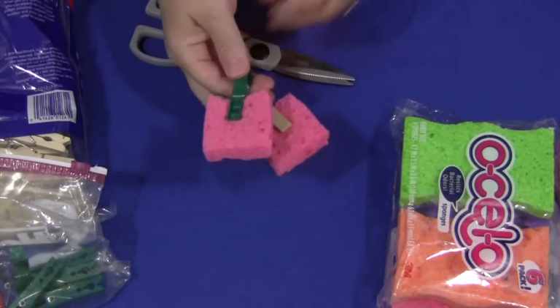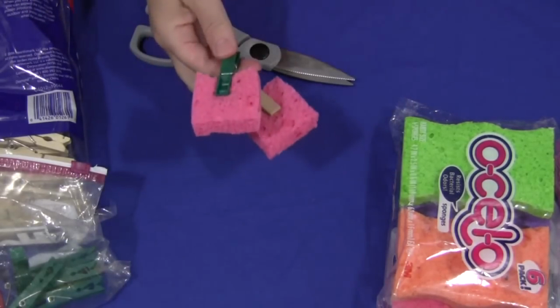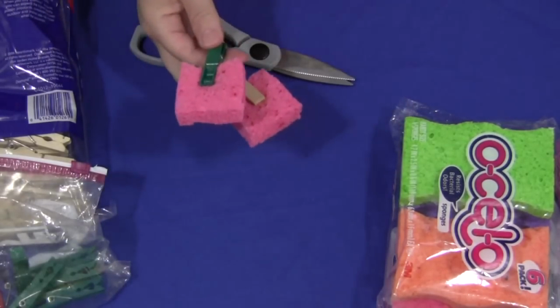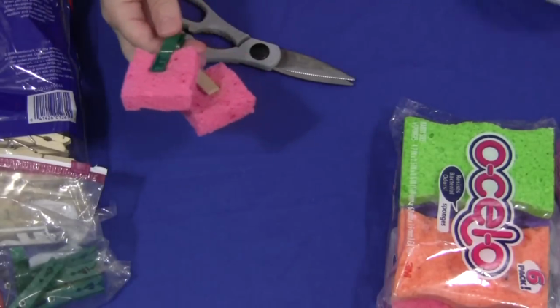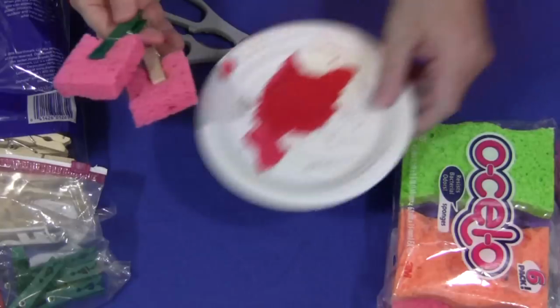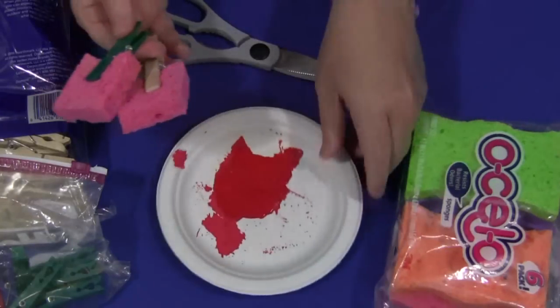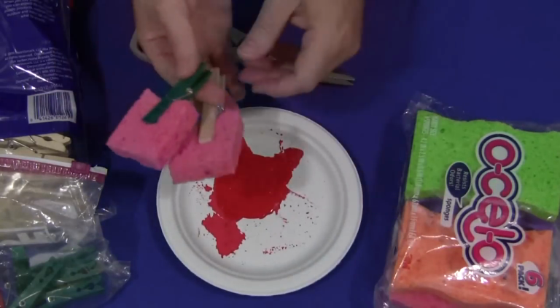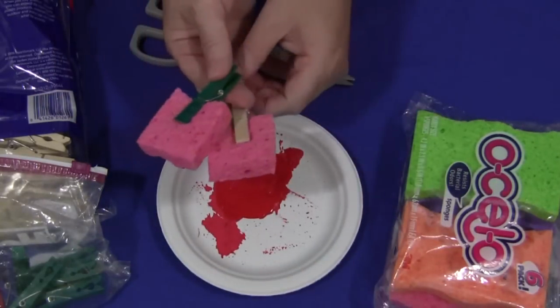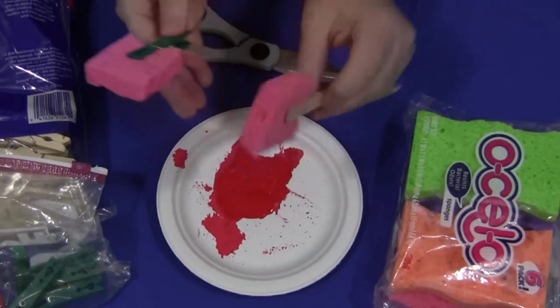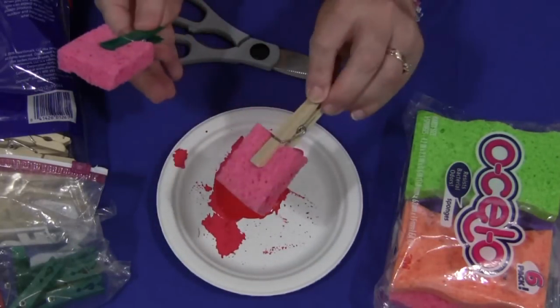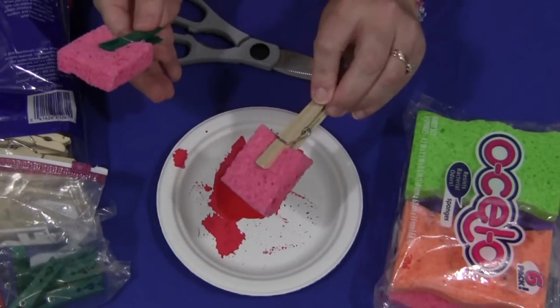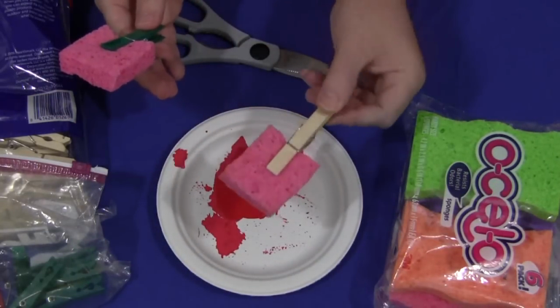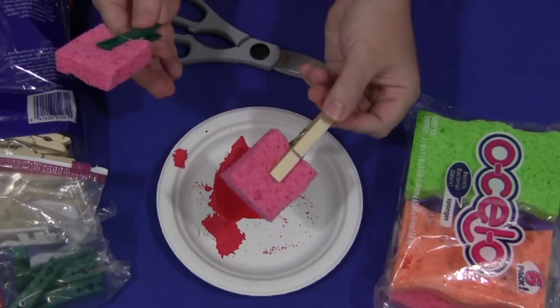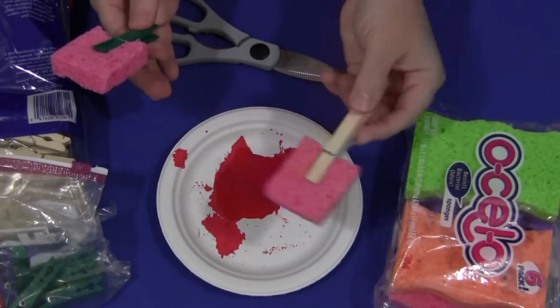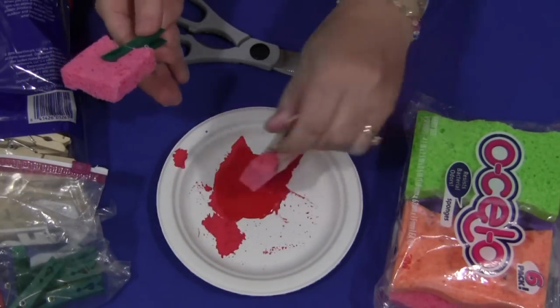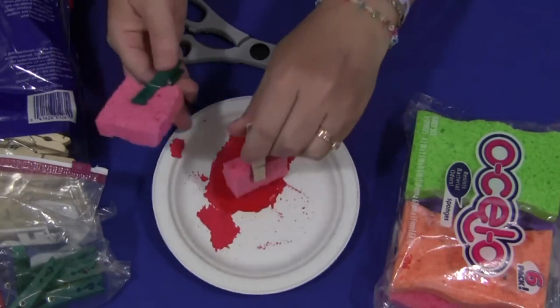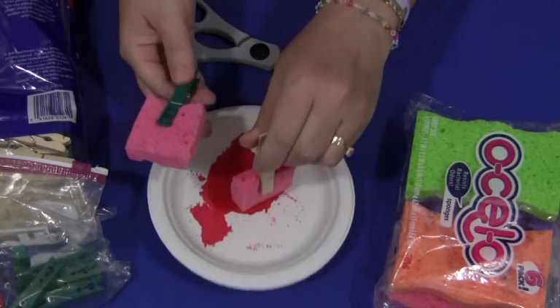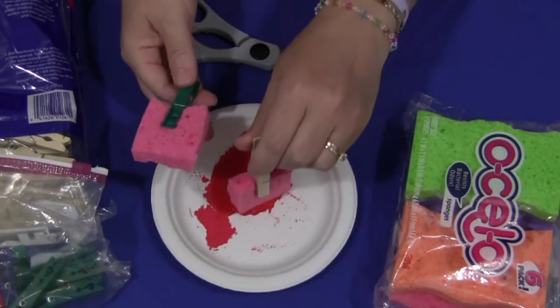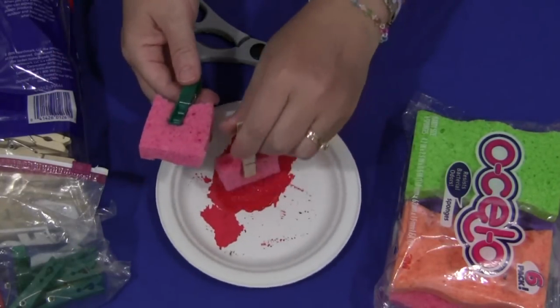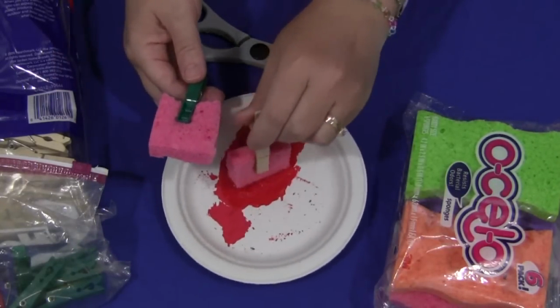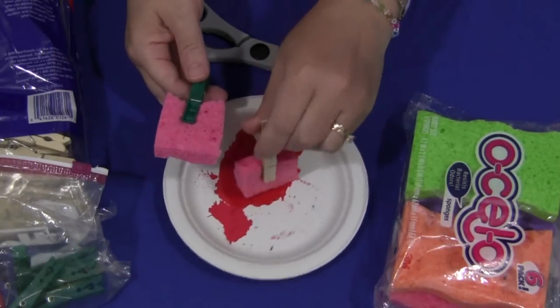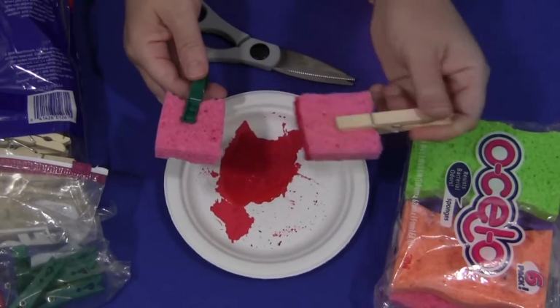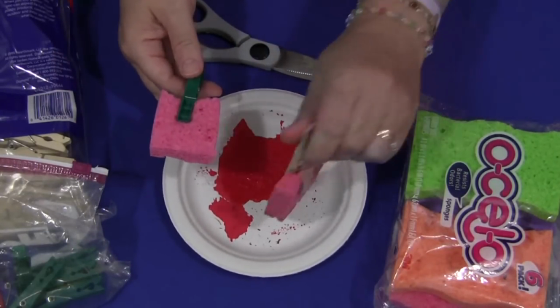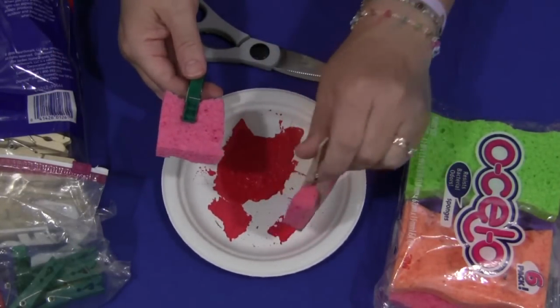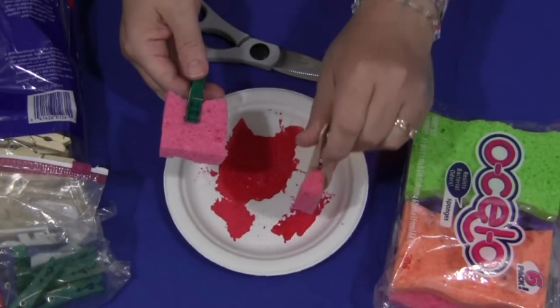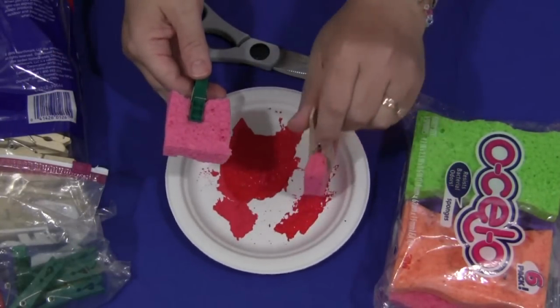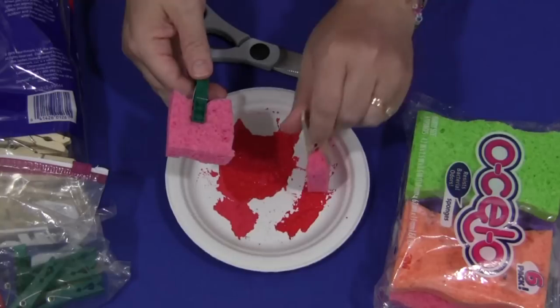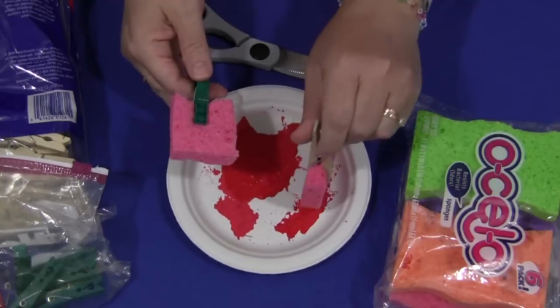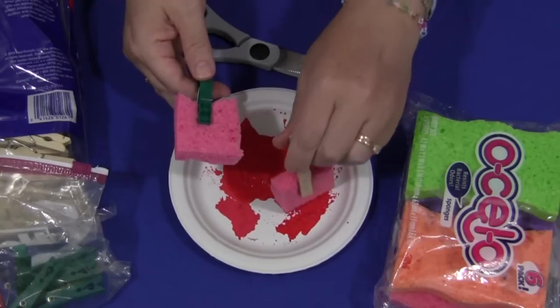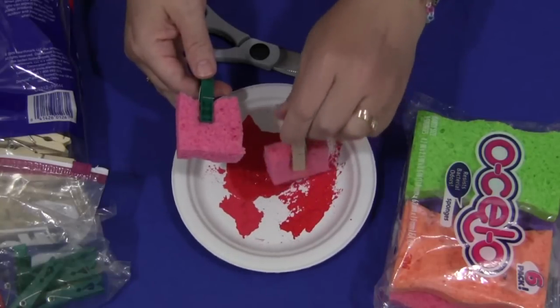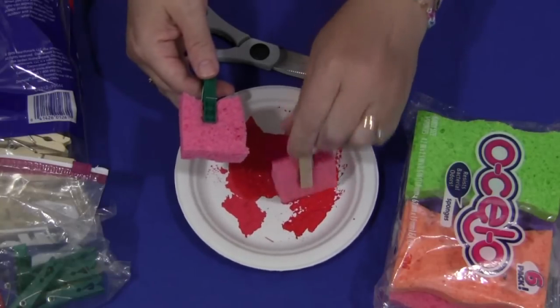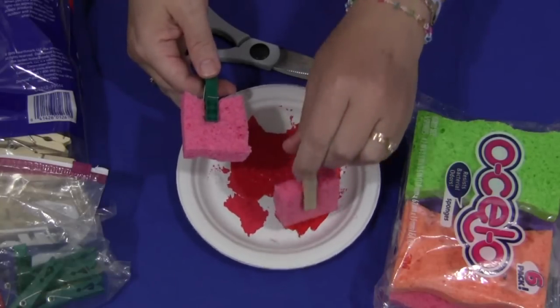For the paint, the children would dip the sponge brushes into the paint, and then they would be able to sponge paint.